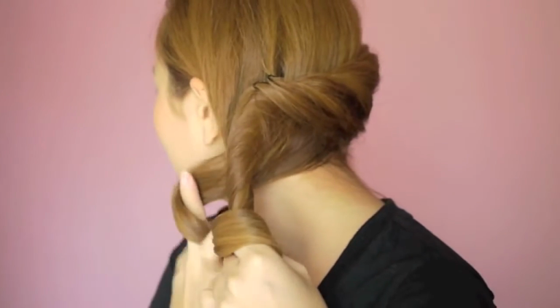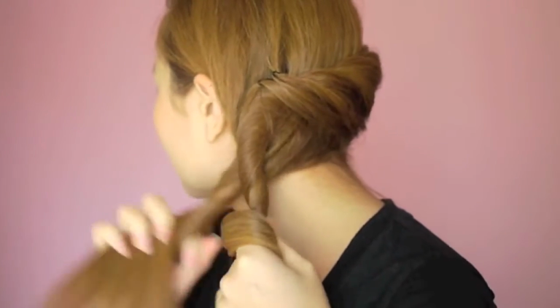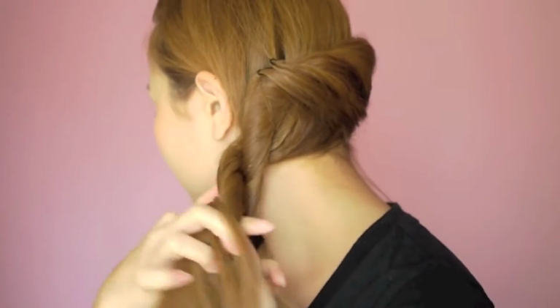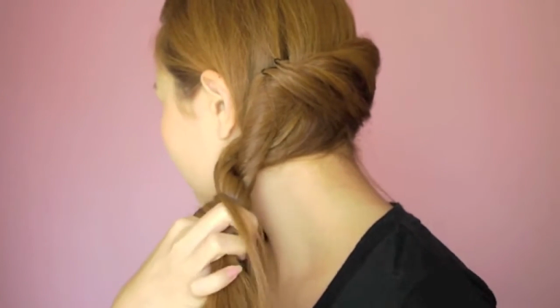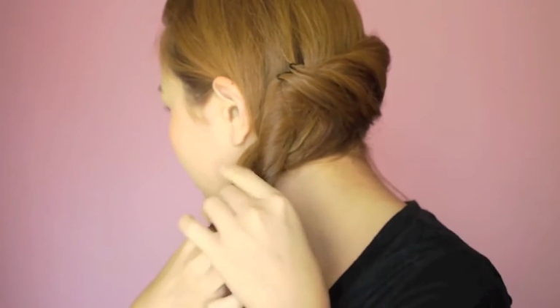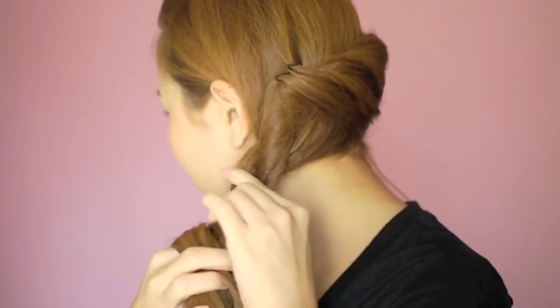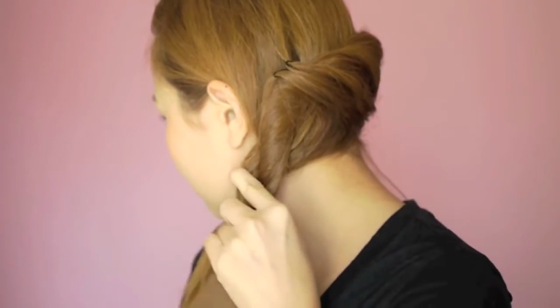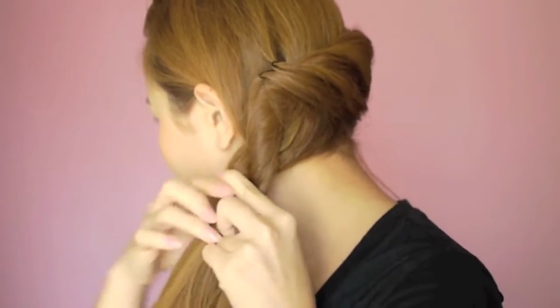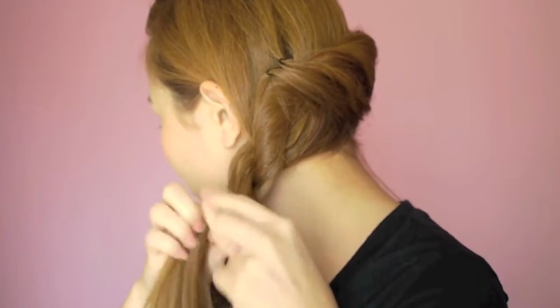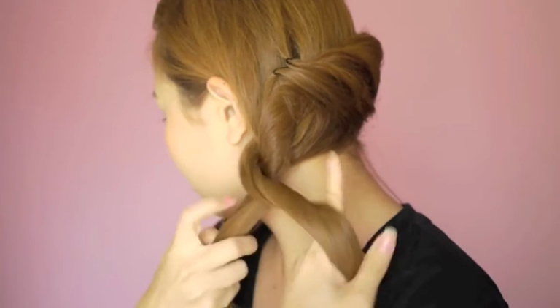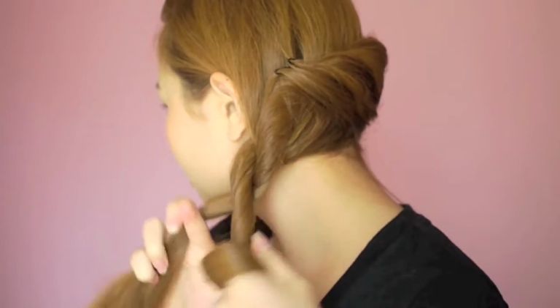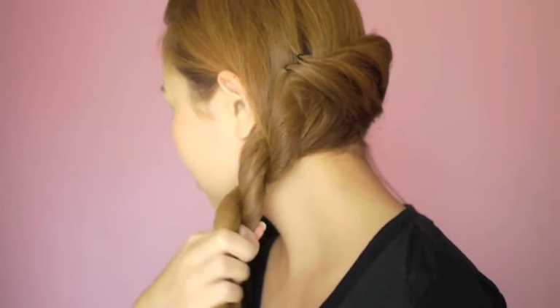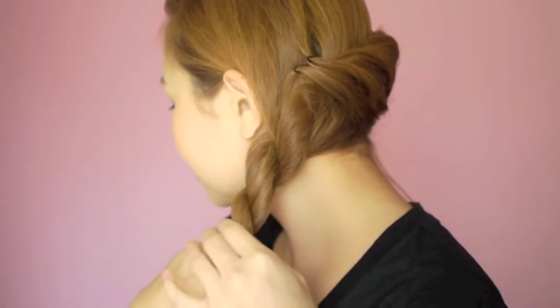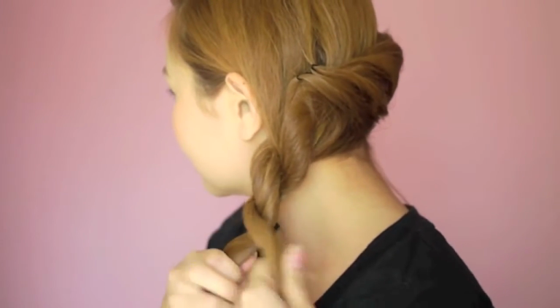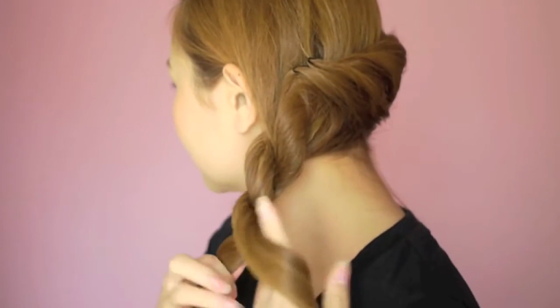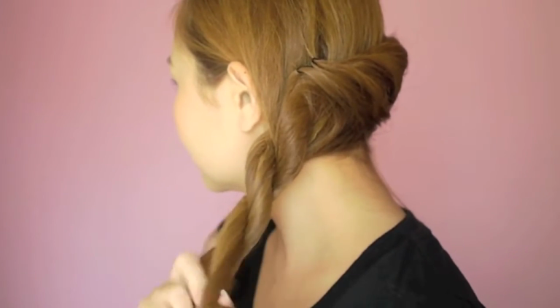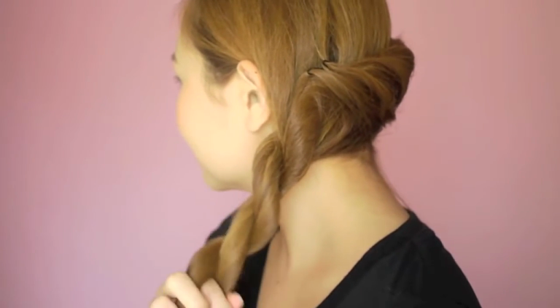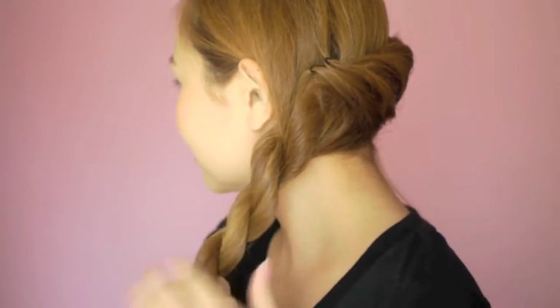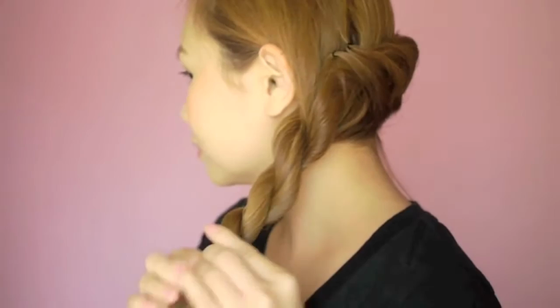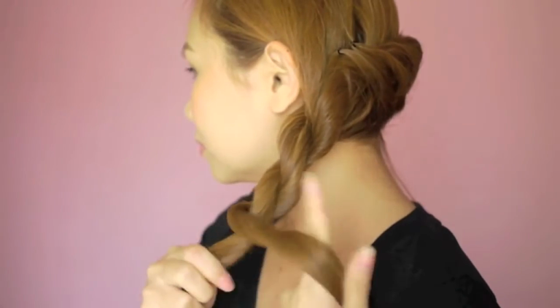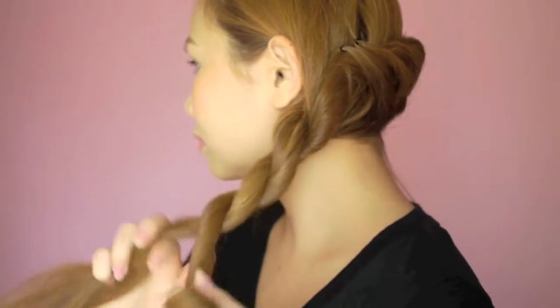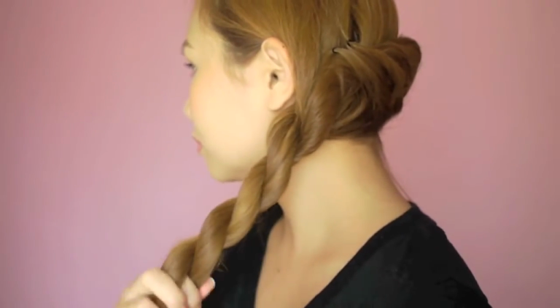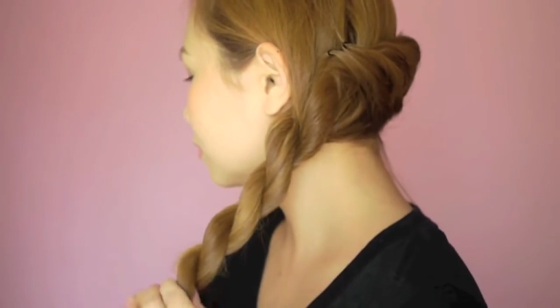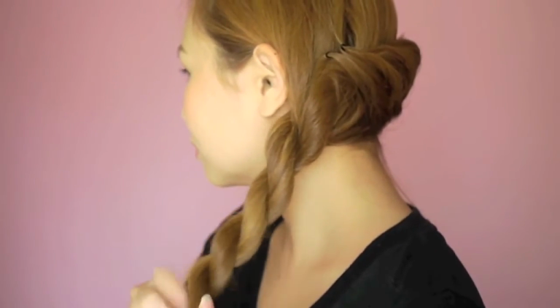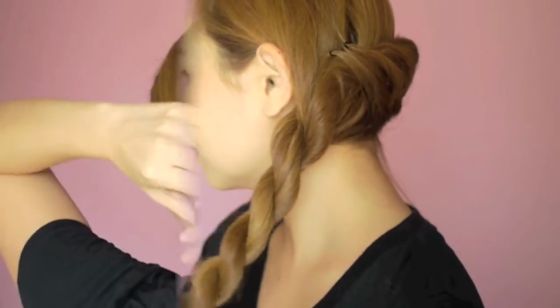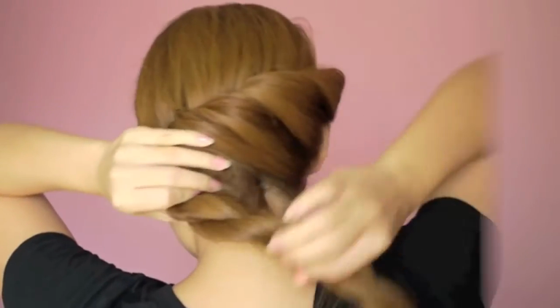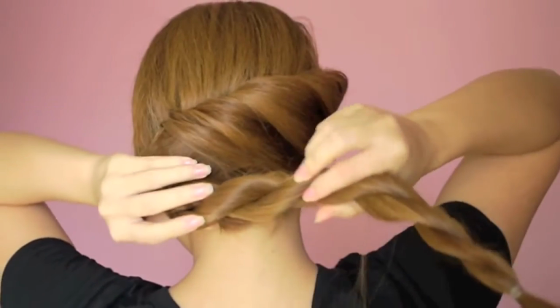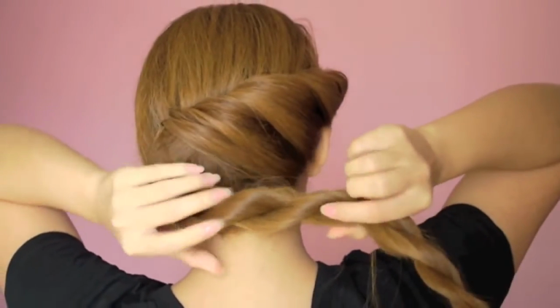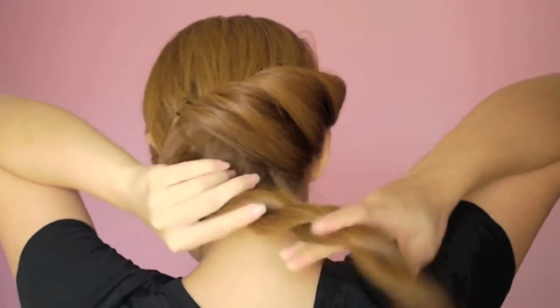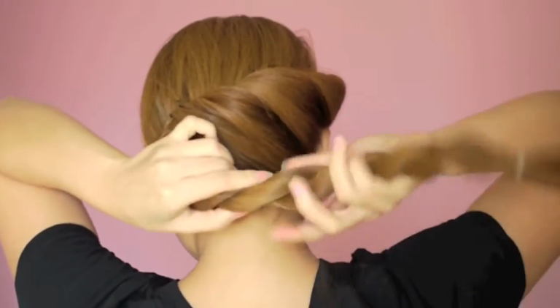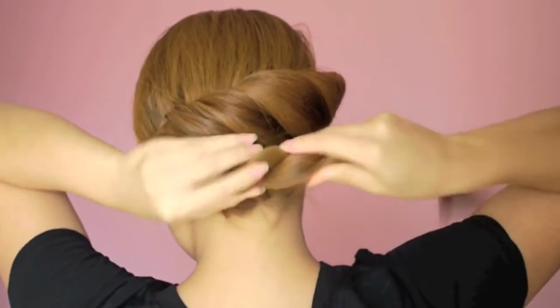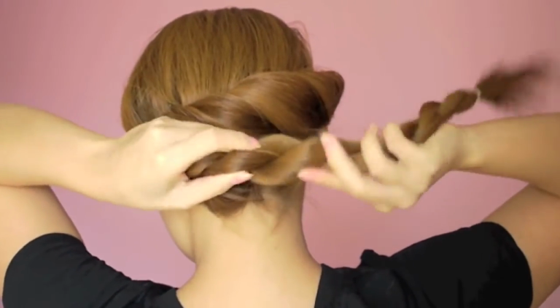Take the remaining hair, divide it into two sections and create a rope braid. Tie the end of the rope braid with an elastic band.